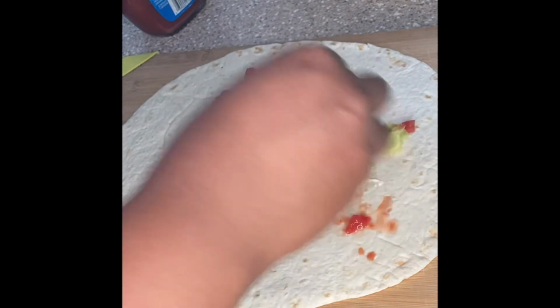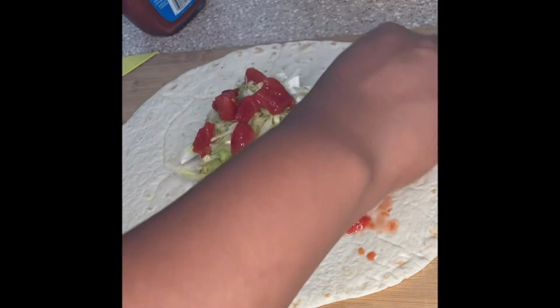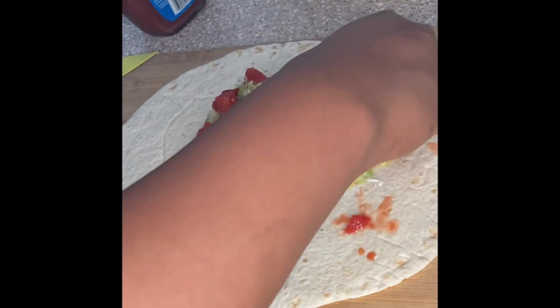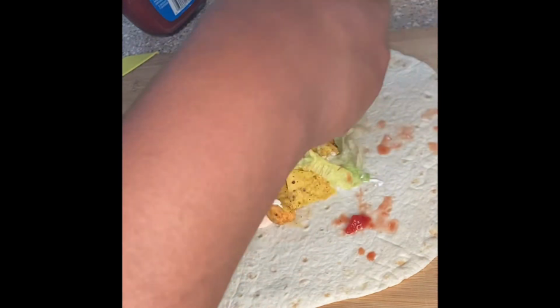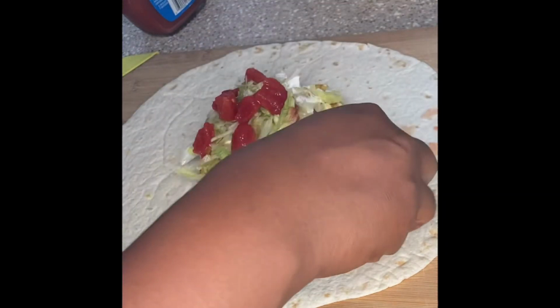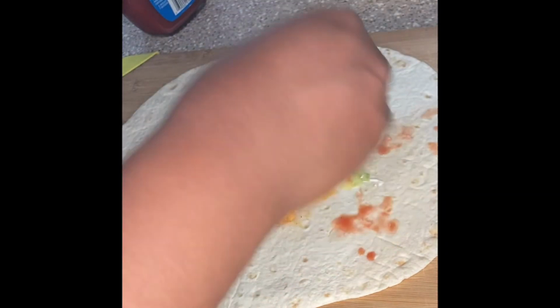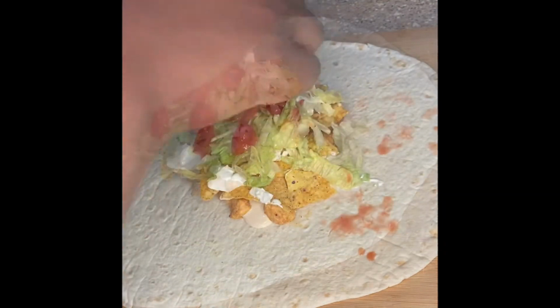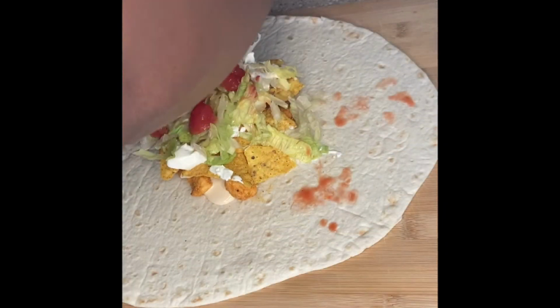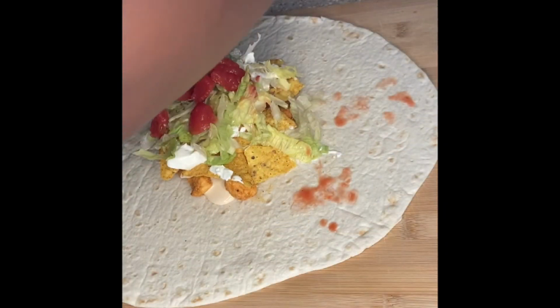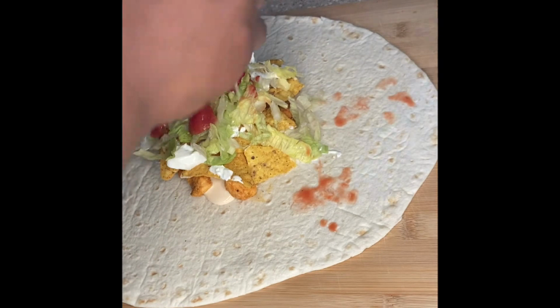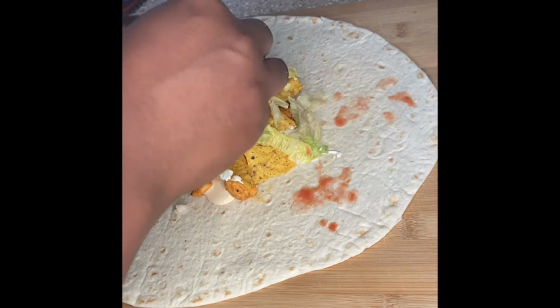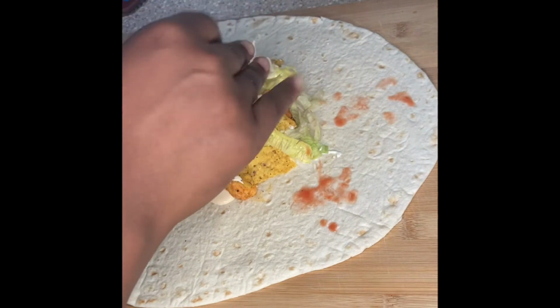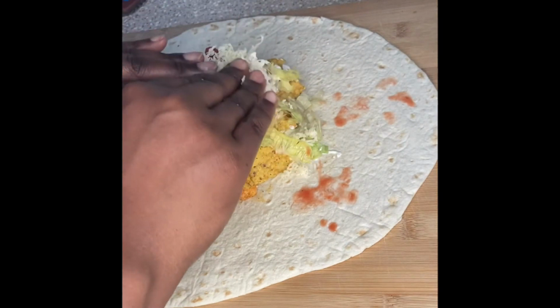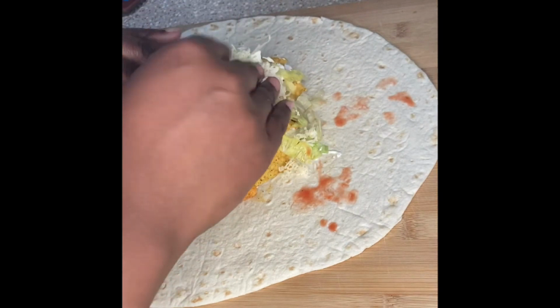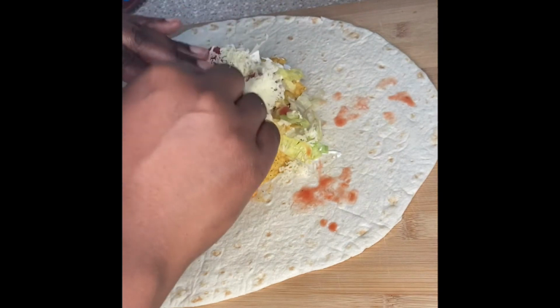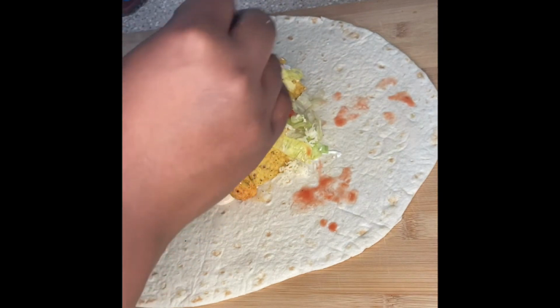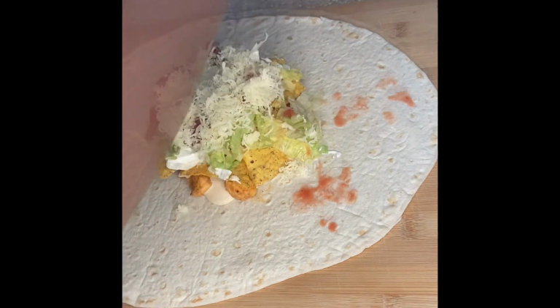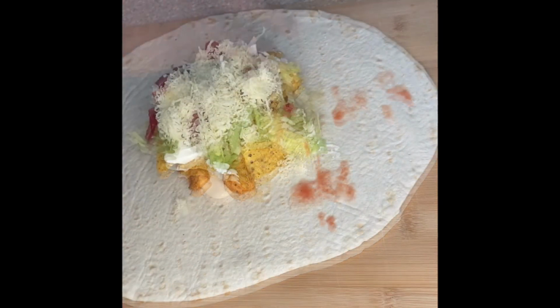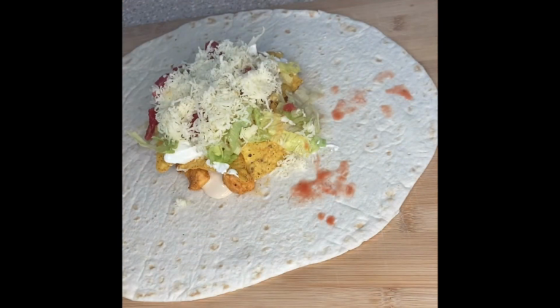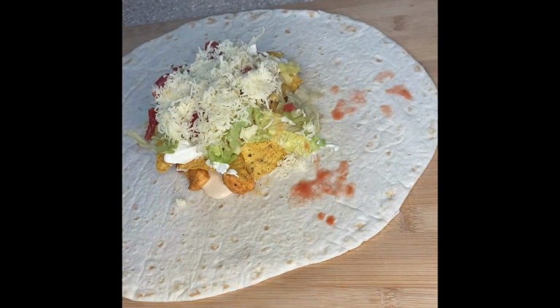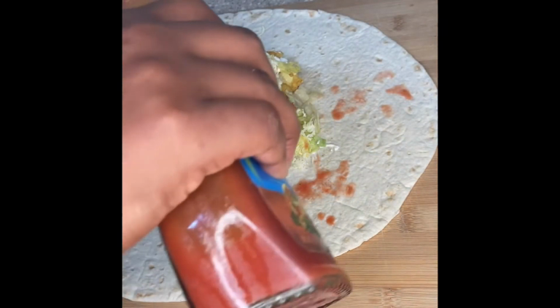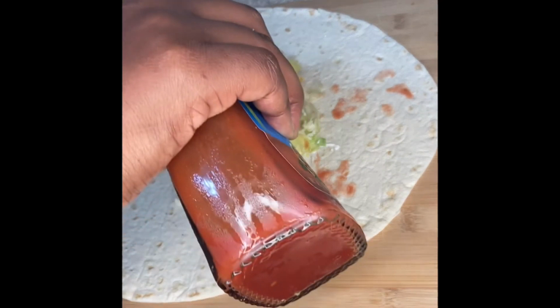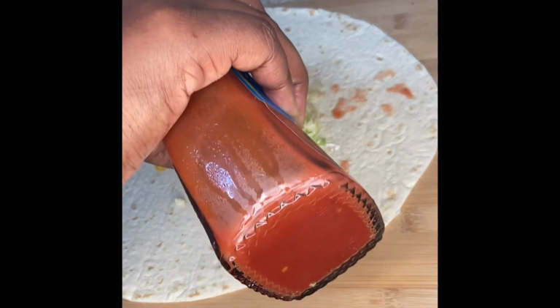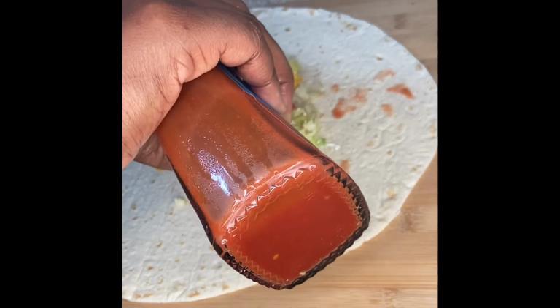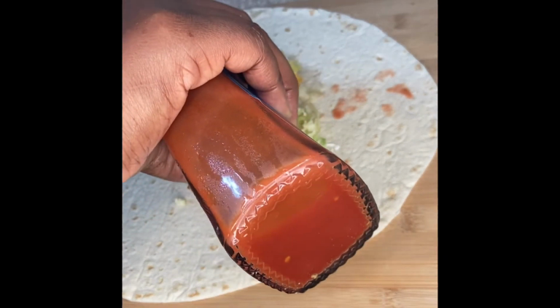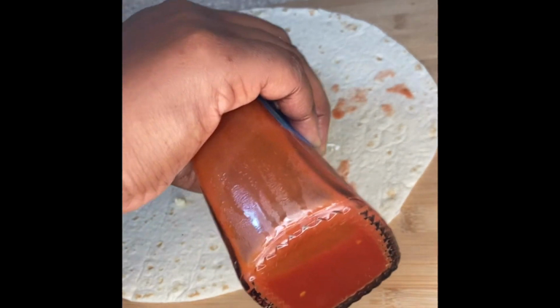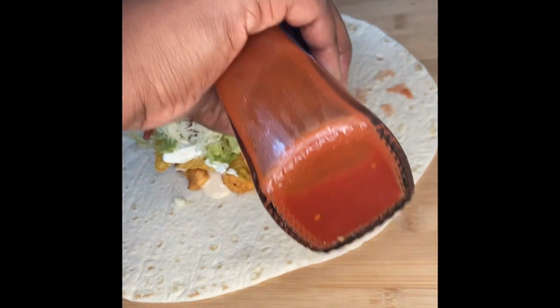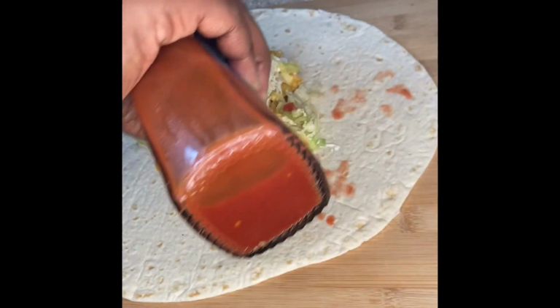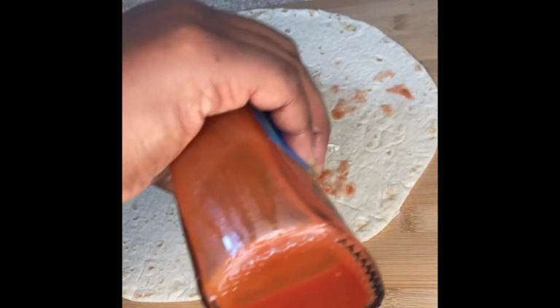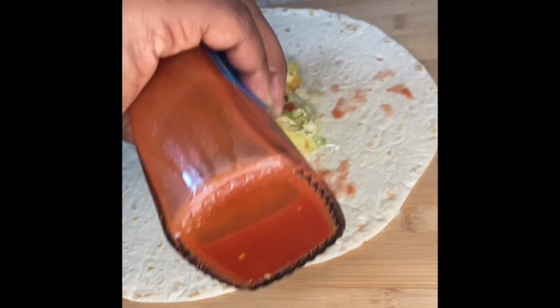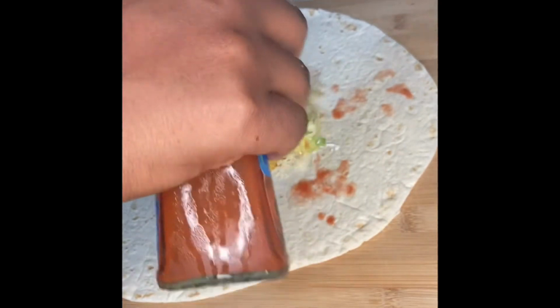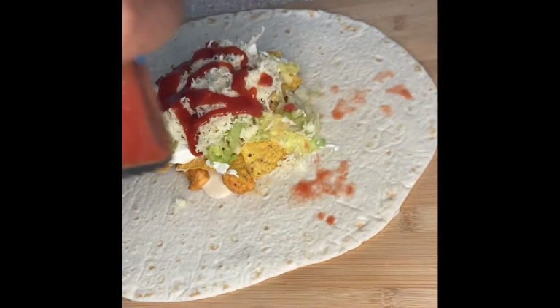I added some tomato. Then I went in with that freshly grated pepper jack cheese — mm-hmm, real fine. Then I added, last but not least, the Ortega mild sauce.